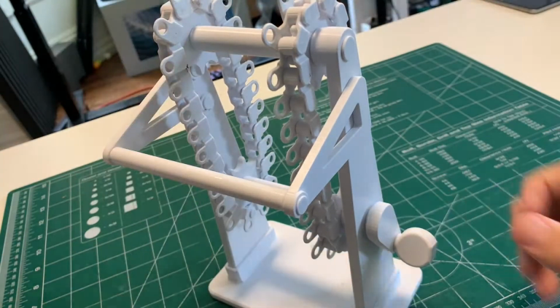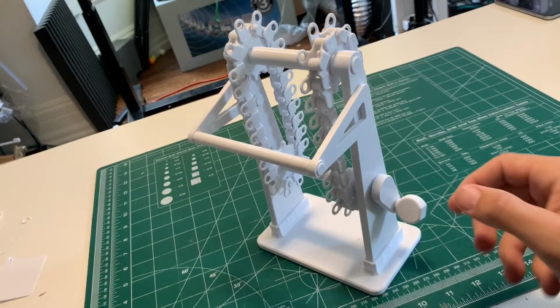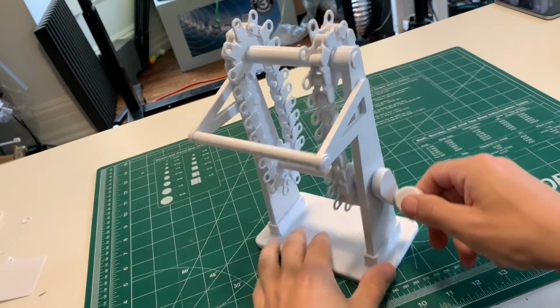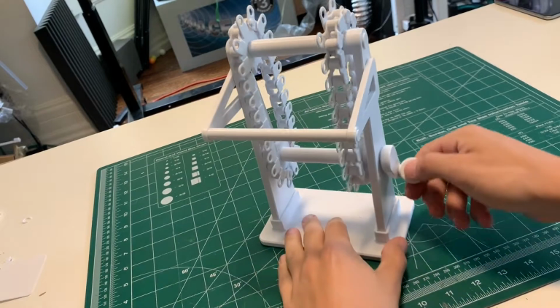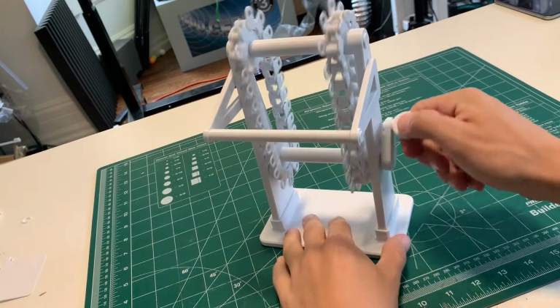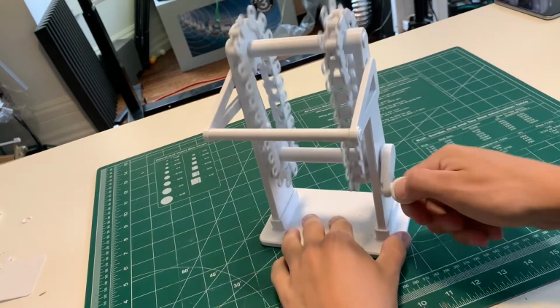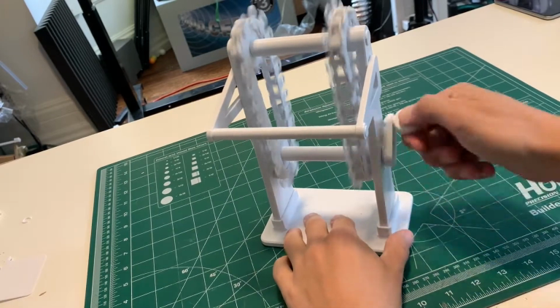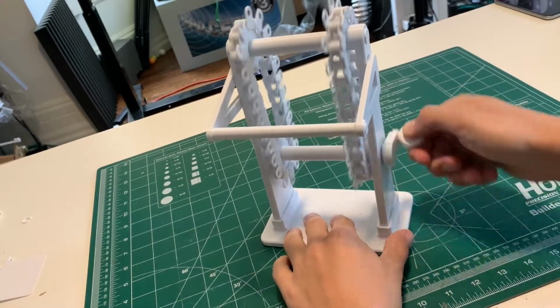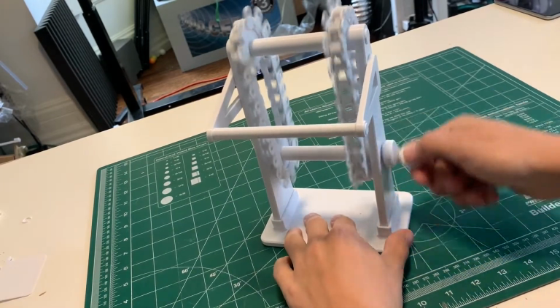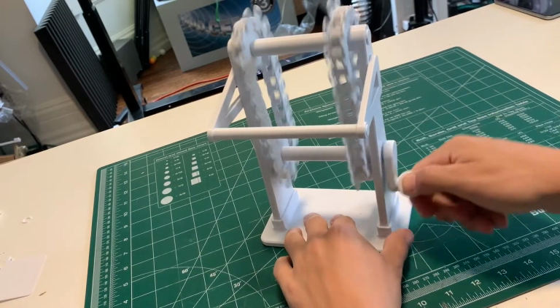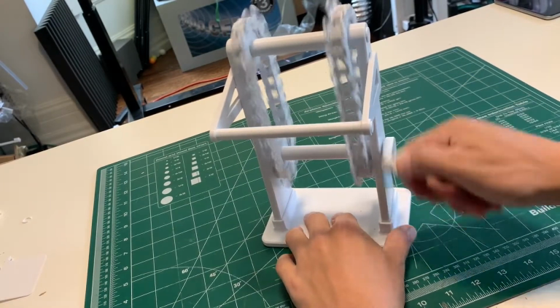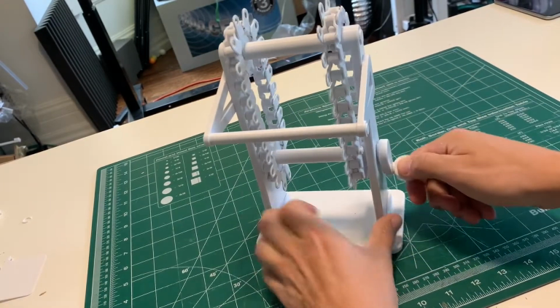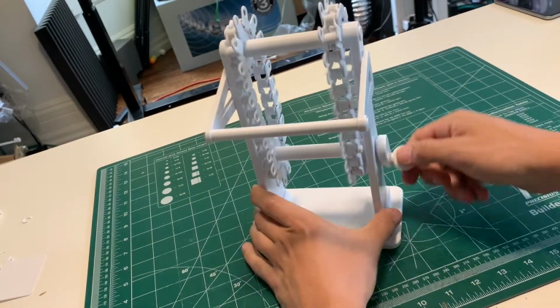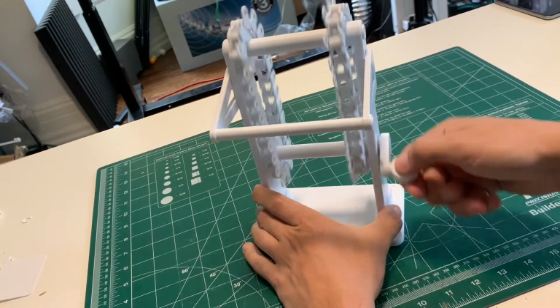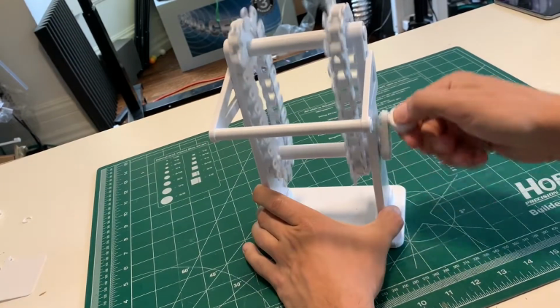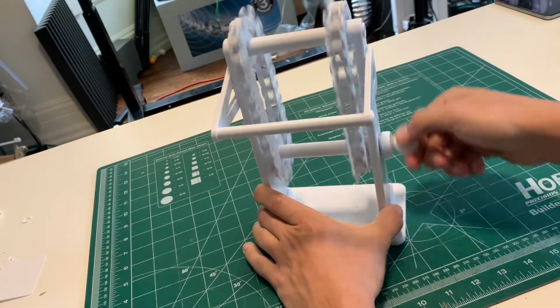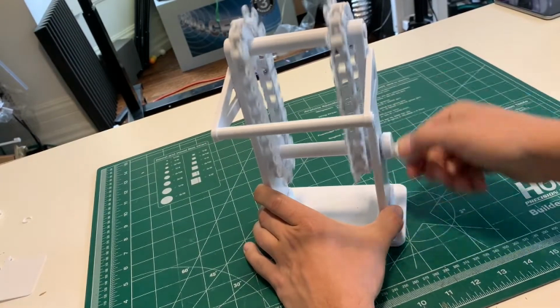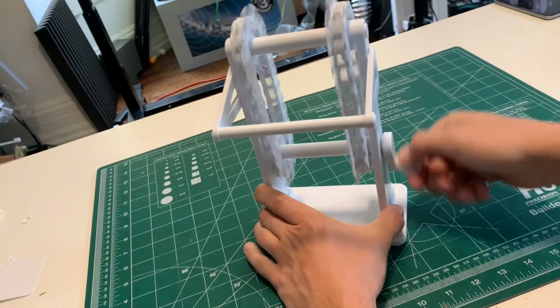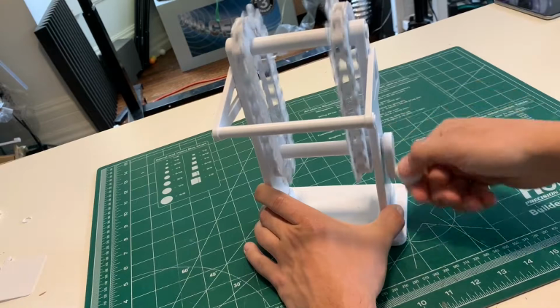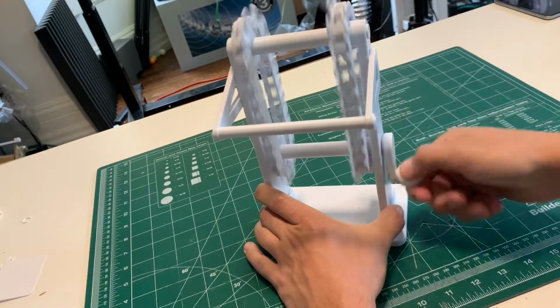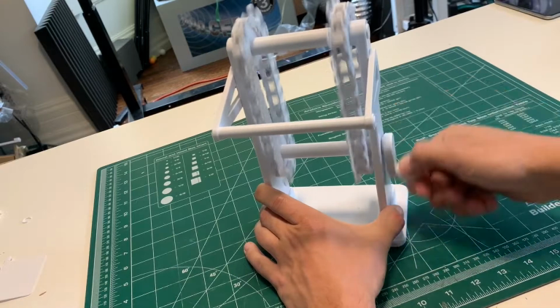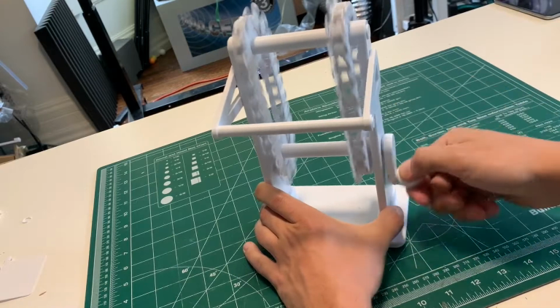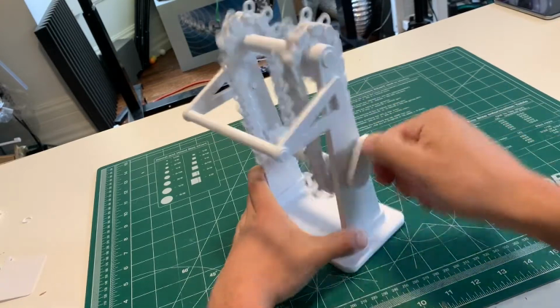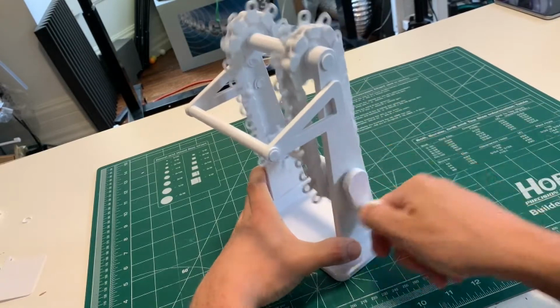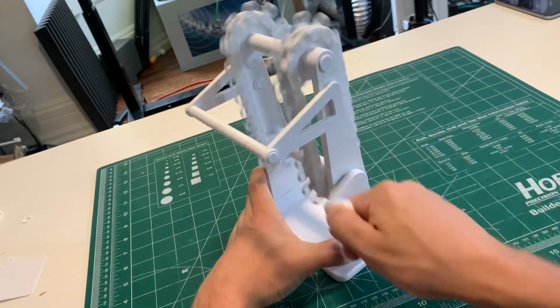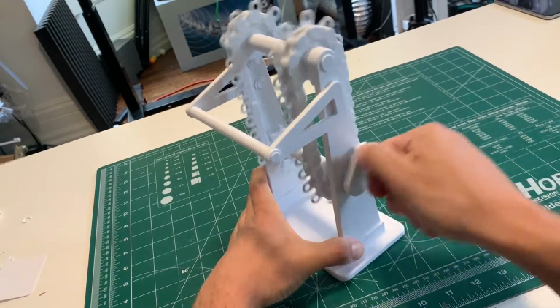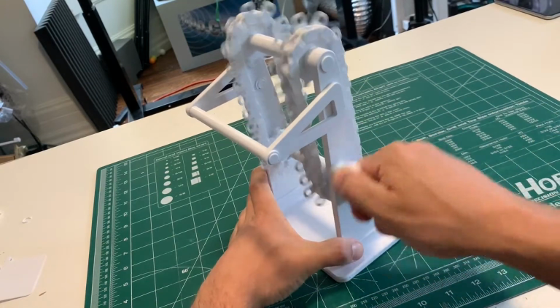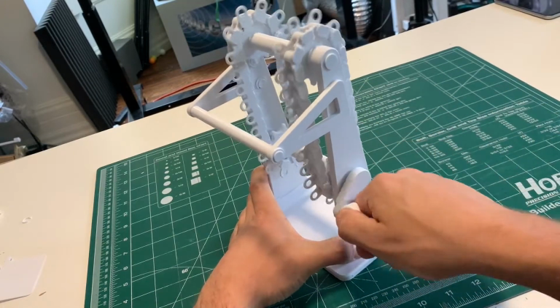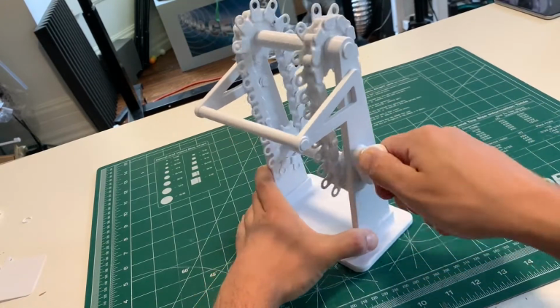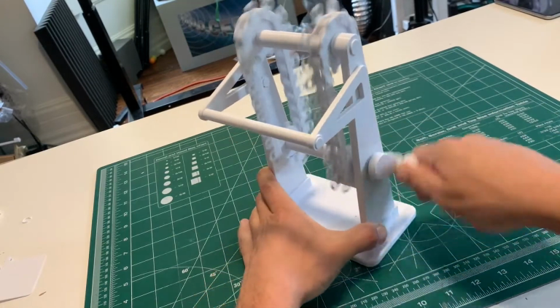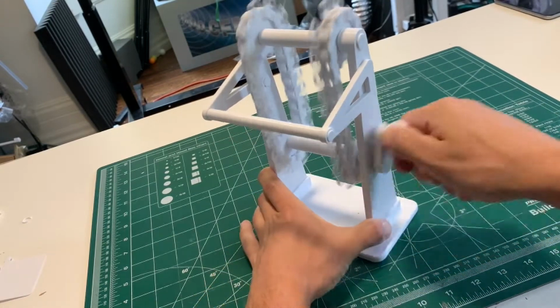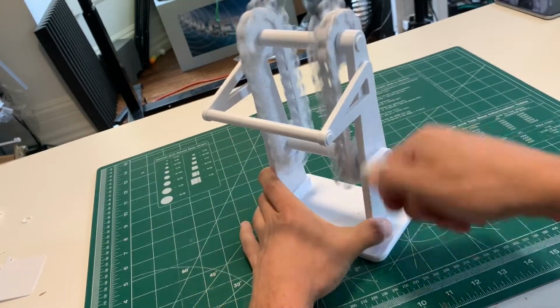Give it some cranks to make sure that everything is moving smoothly. You might have to crank it backwards and forwards. If it's a little bit tight, throw some WD-40 into where the shafts and the stands combine.